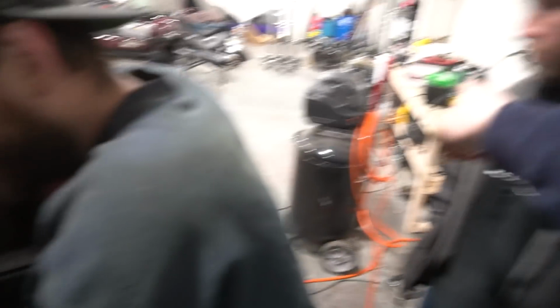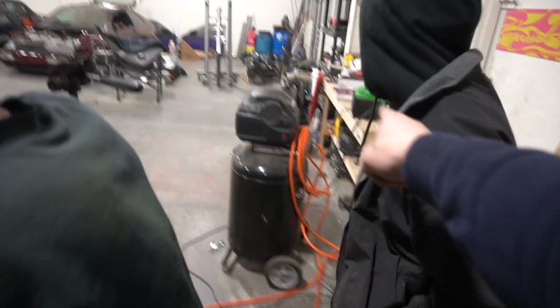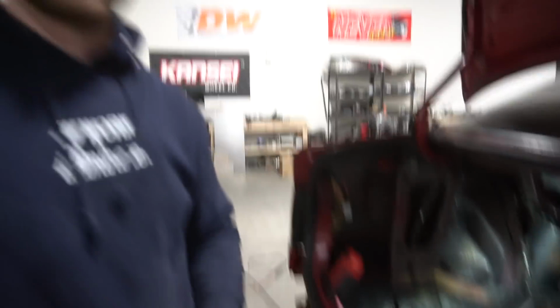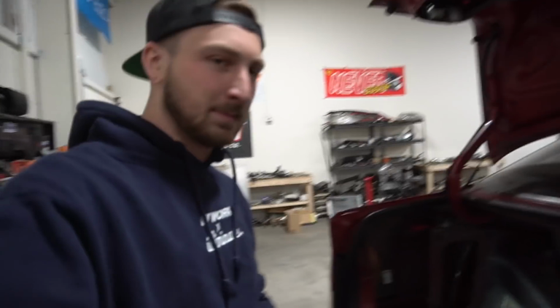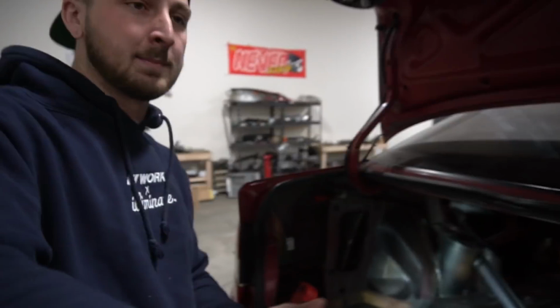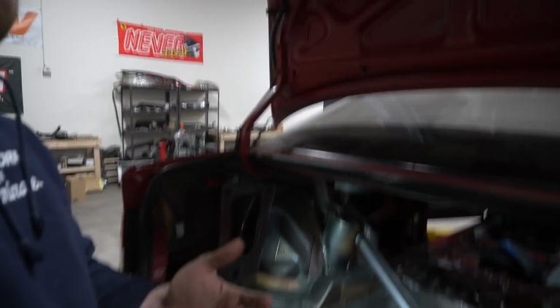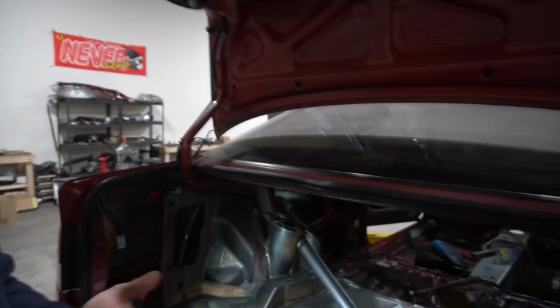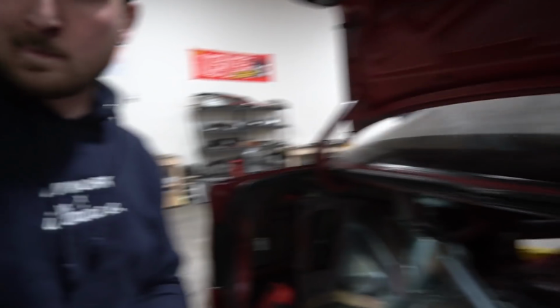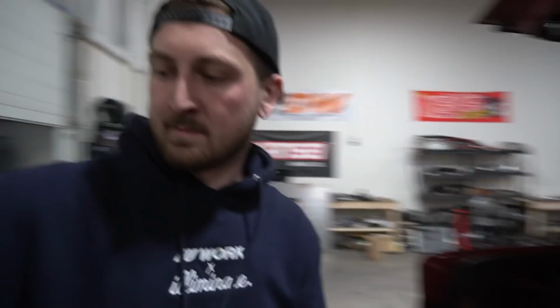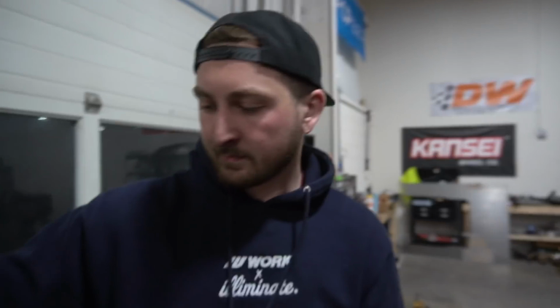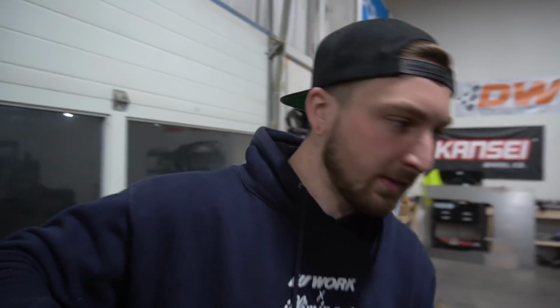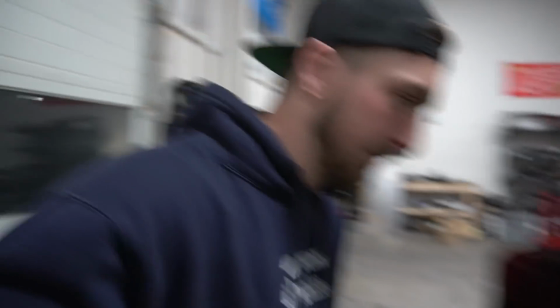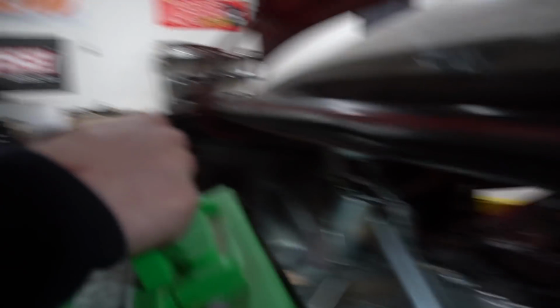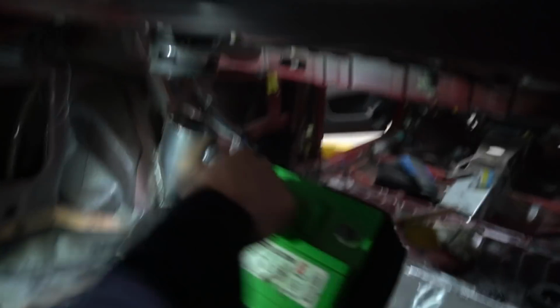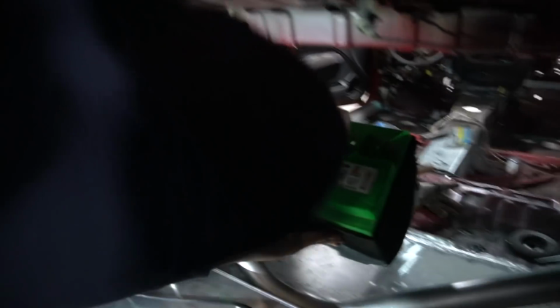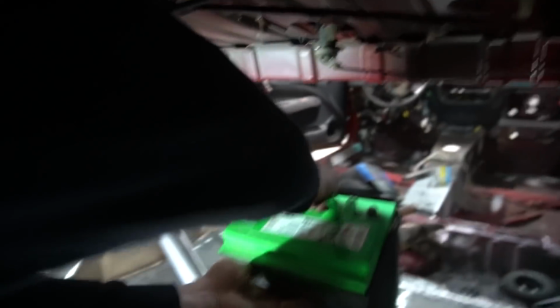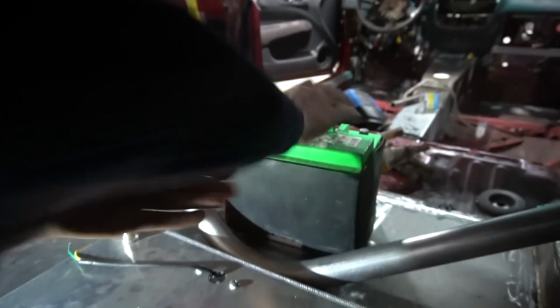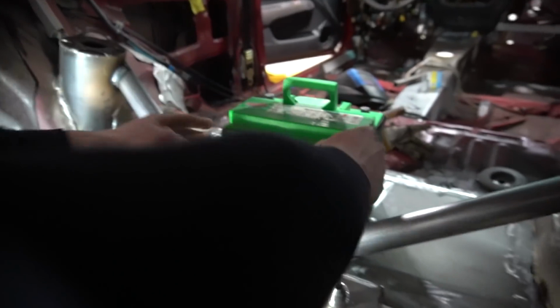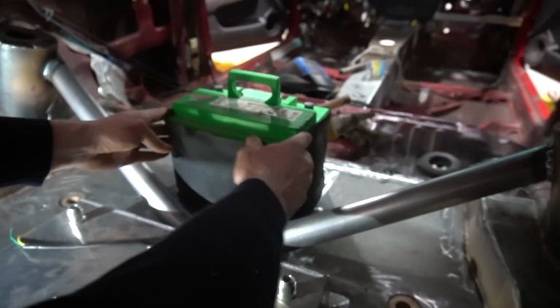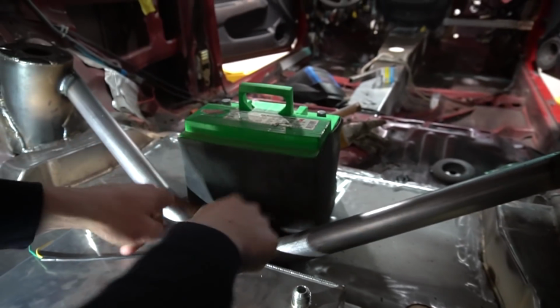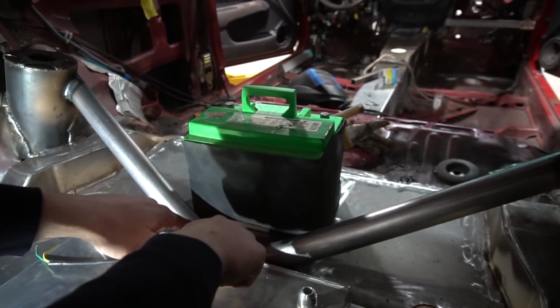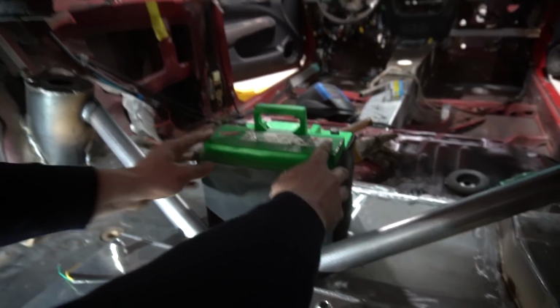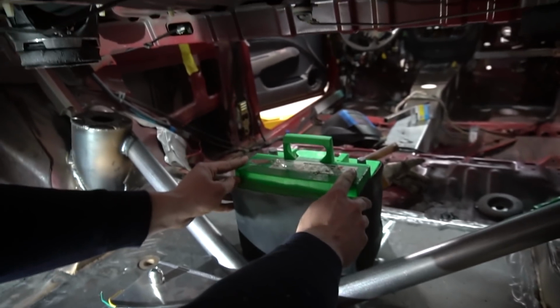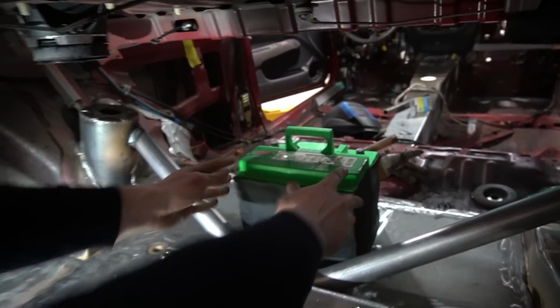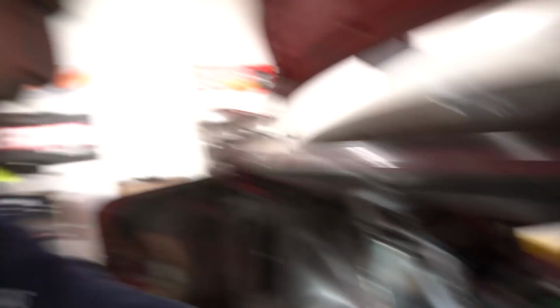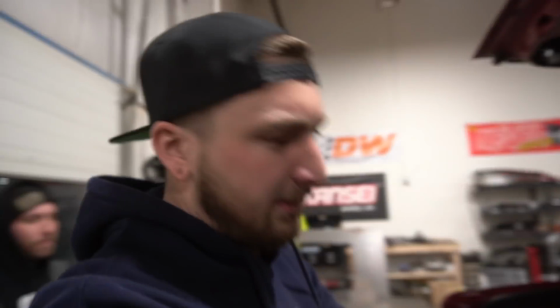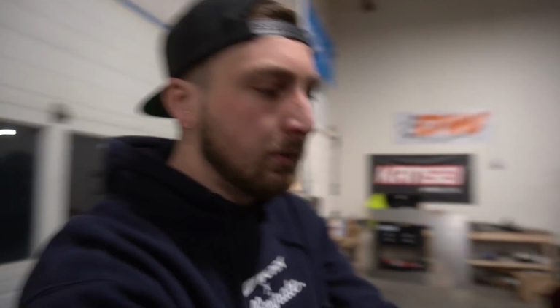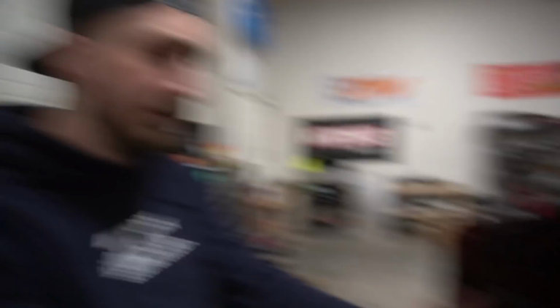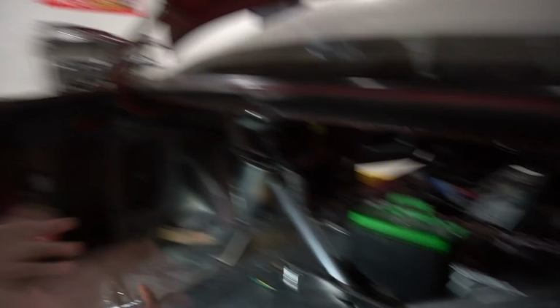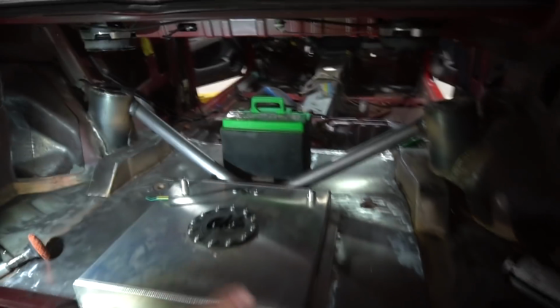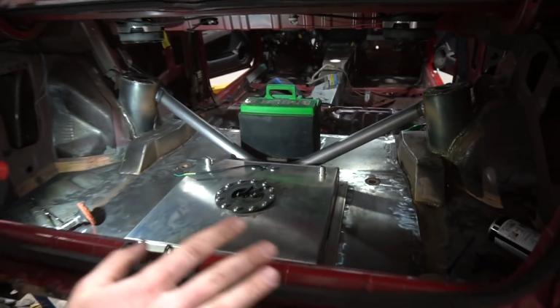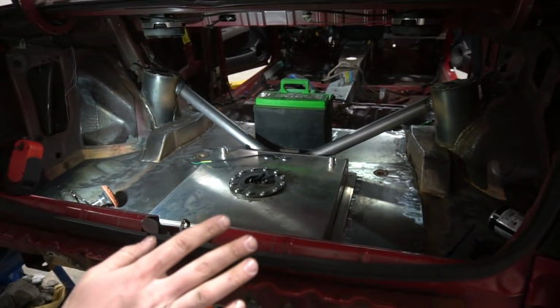A lot of you guys suggested that we use the factory filler neck — that was a great suggestion. We wanted to do that from the beginning. And of course, we put those two bars in earlier to support the weight of the battery. Look at this unit.